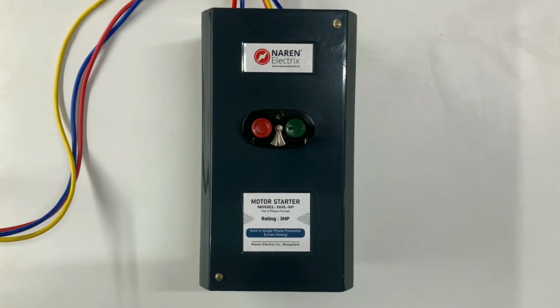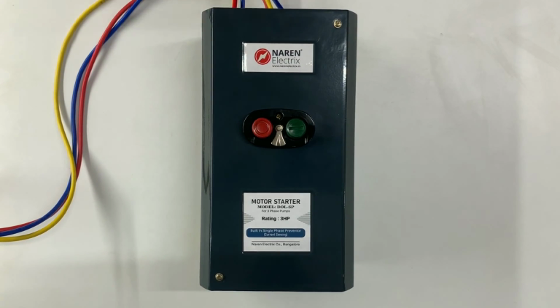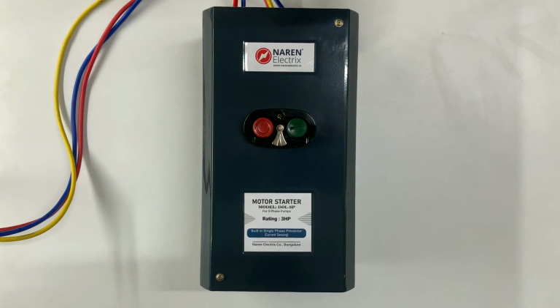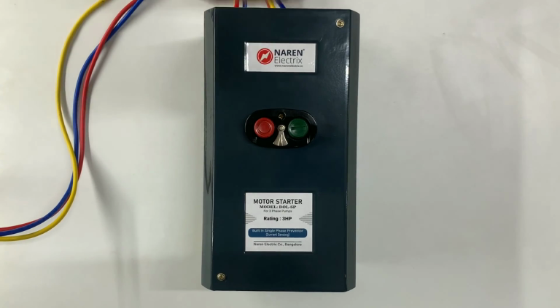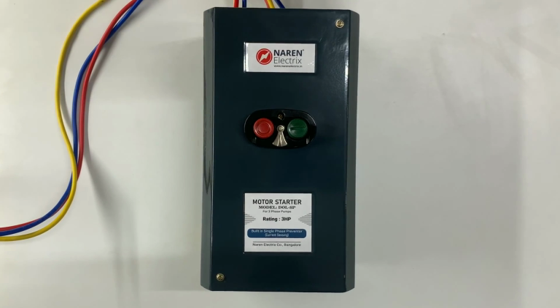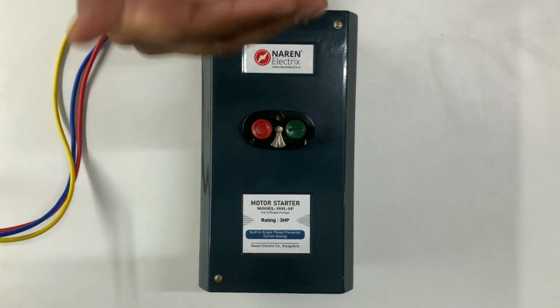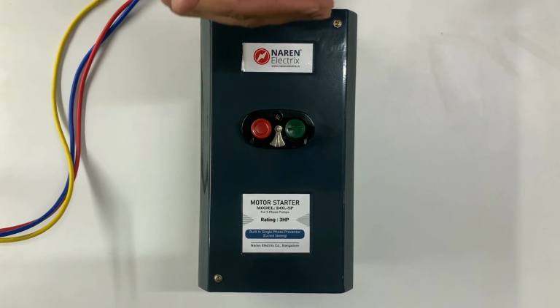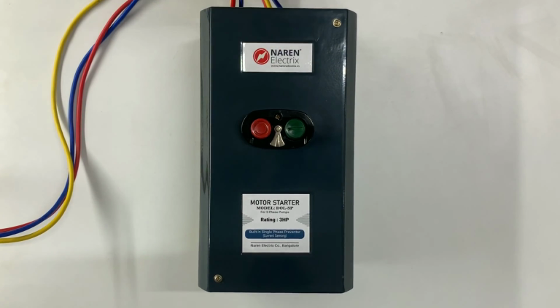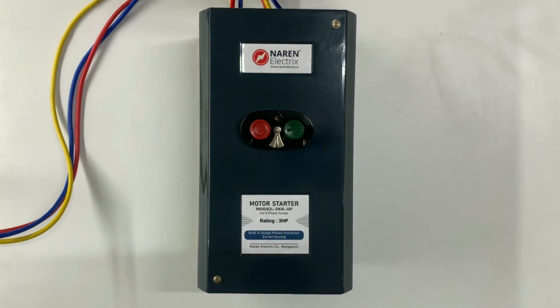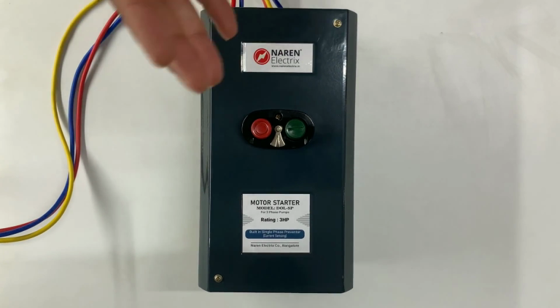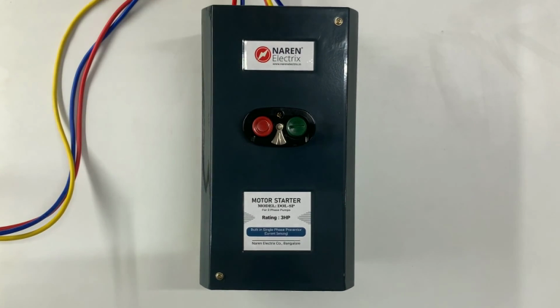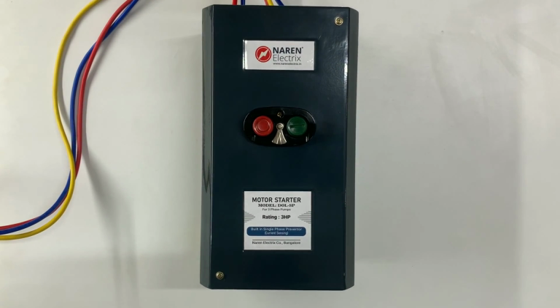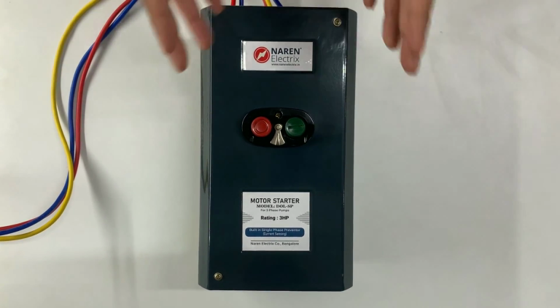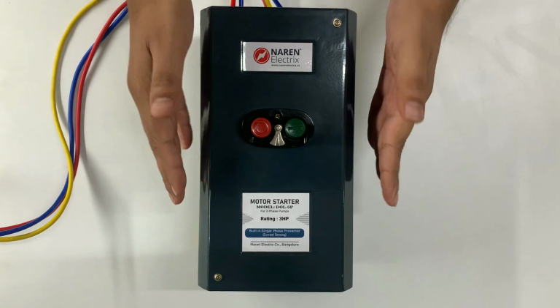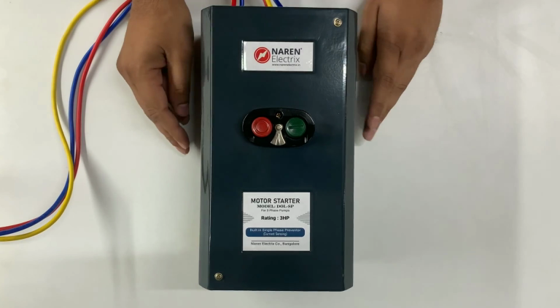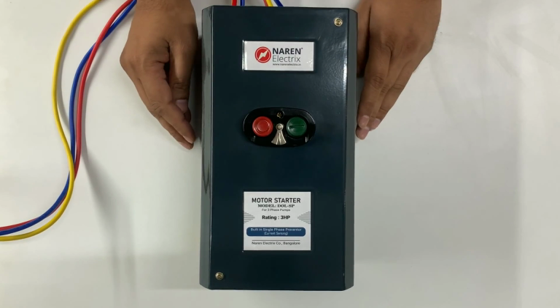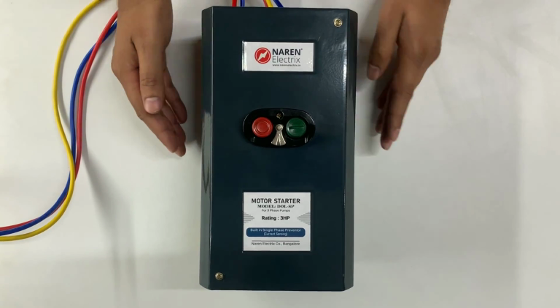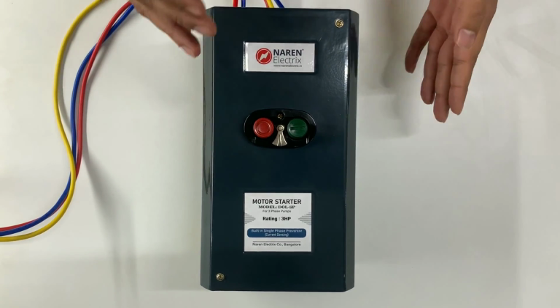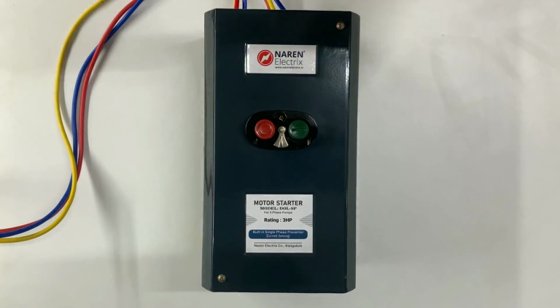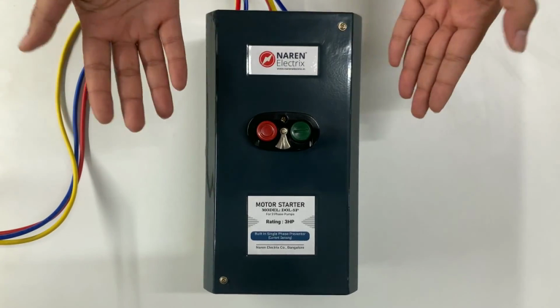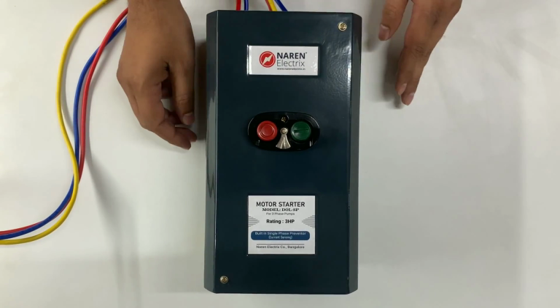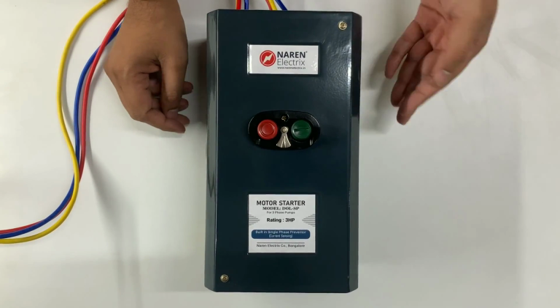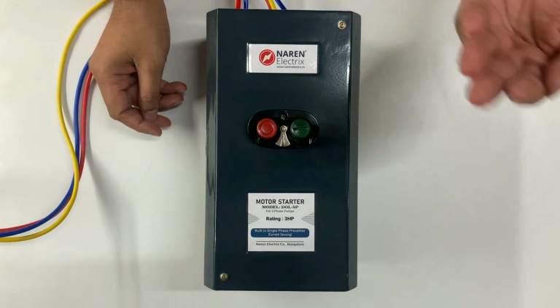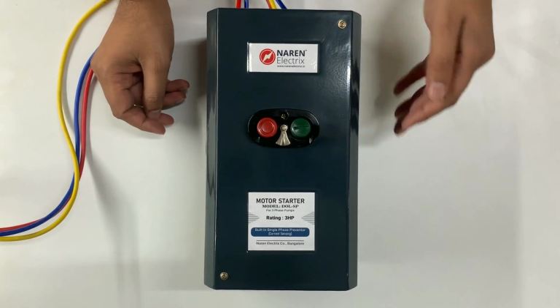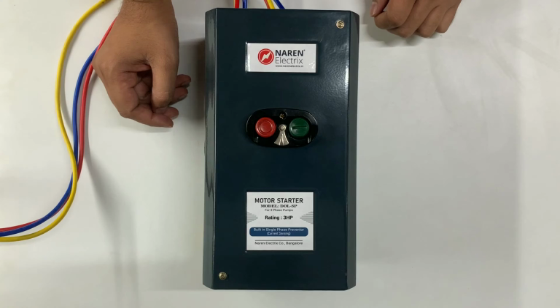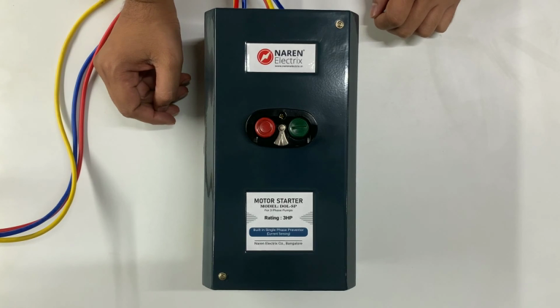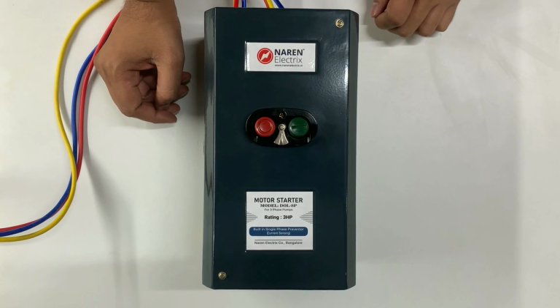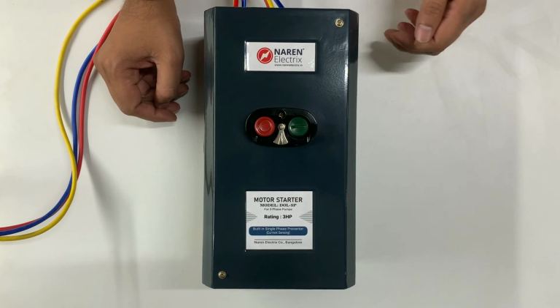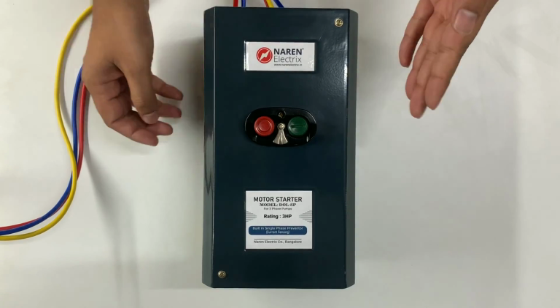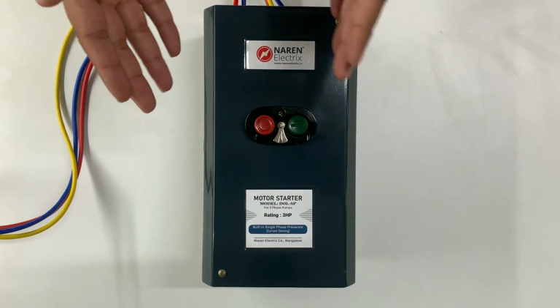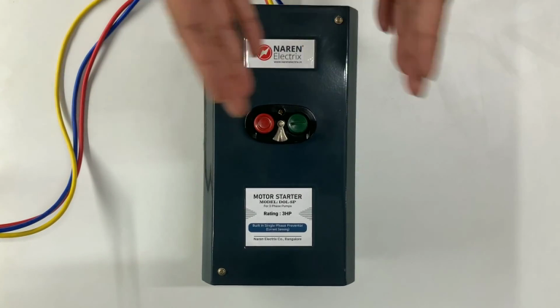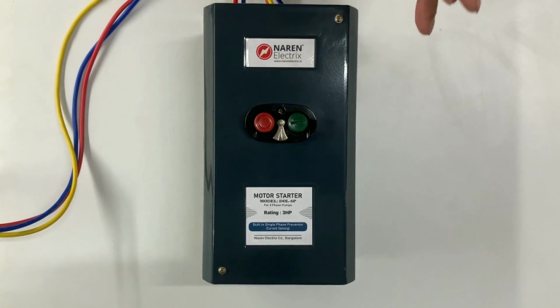Based on the HP rating, the thermal relay range varies. This is a rugged starter which can be used in all applications wherein you need to run a 3-phase pump. We will now quickly have a look at what is there inside.